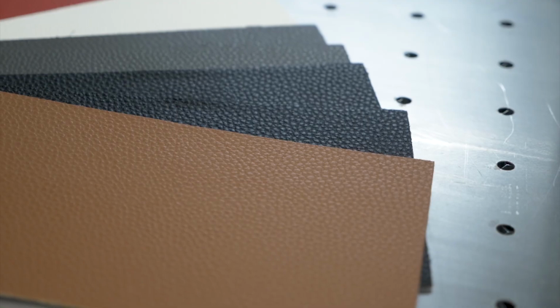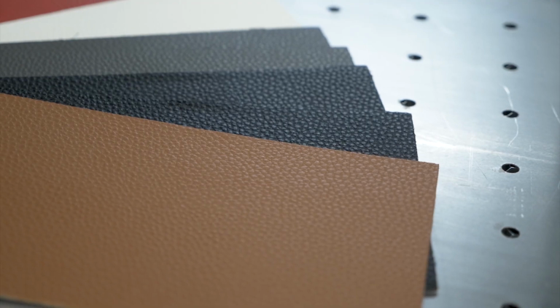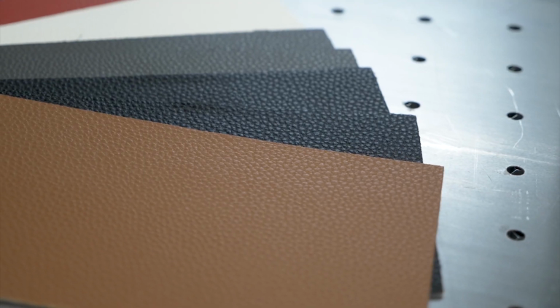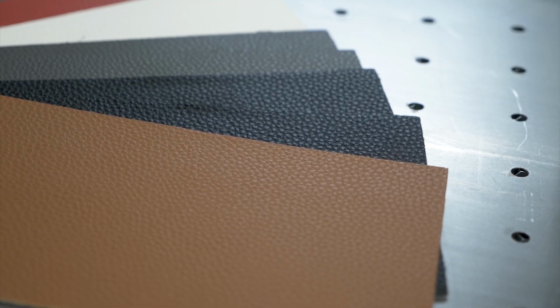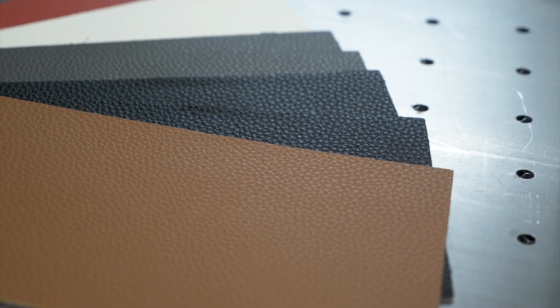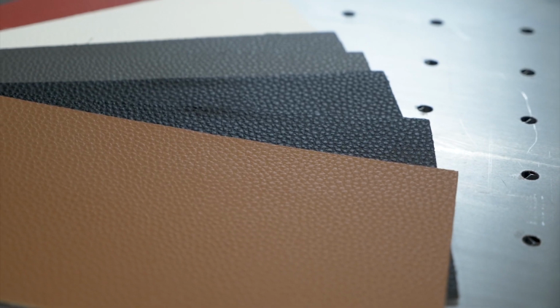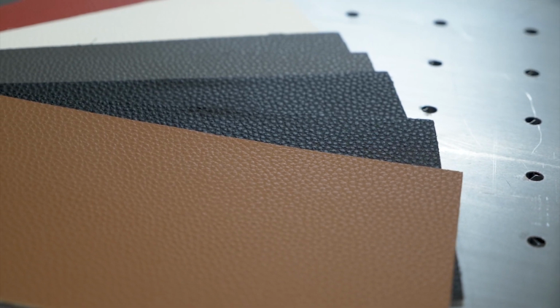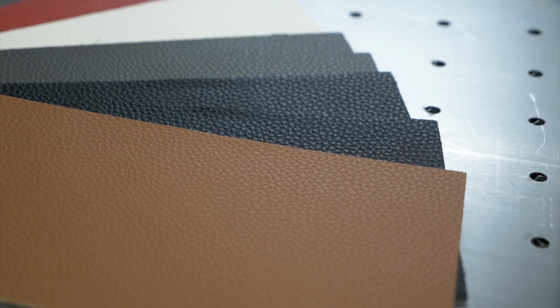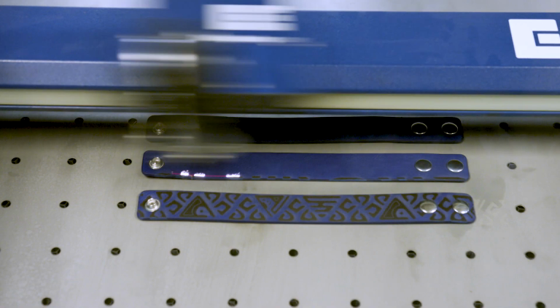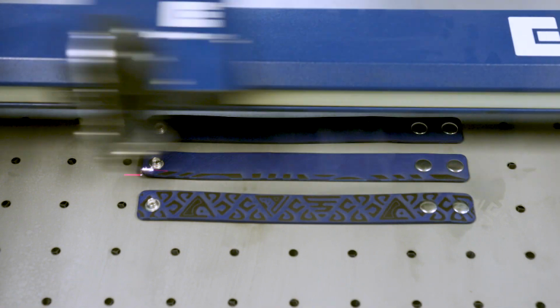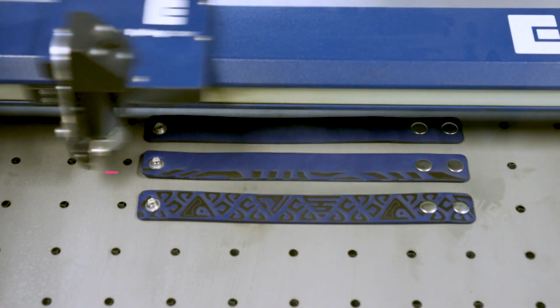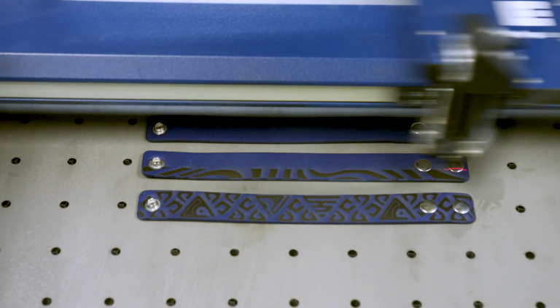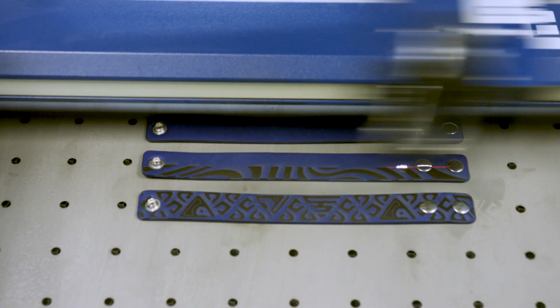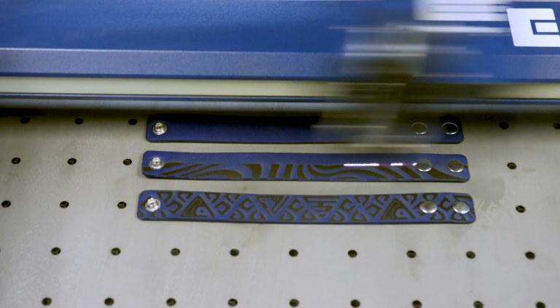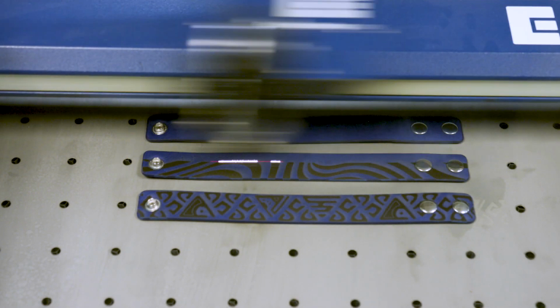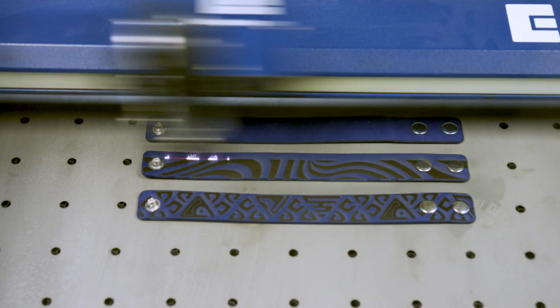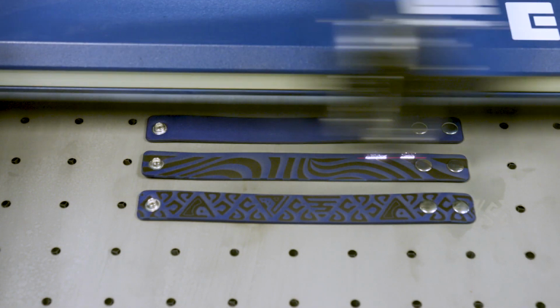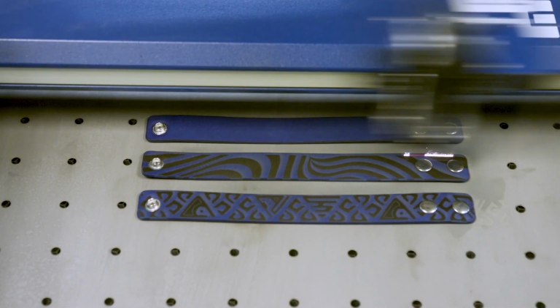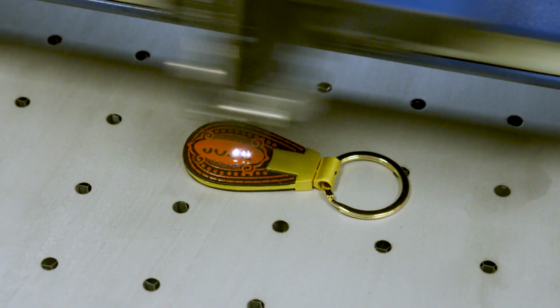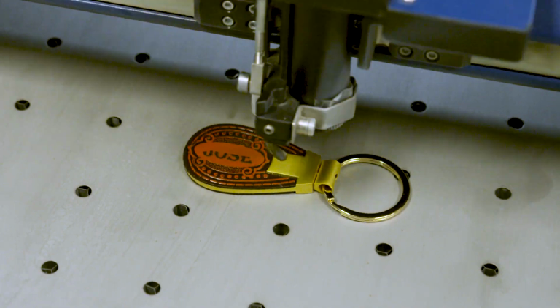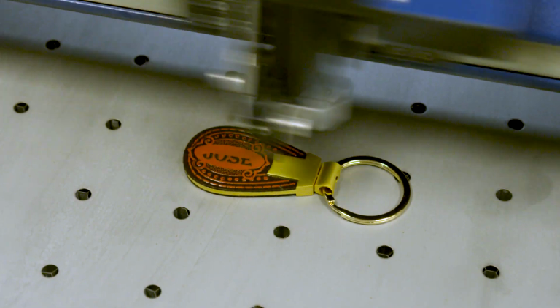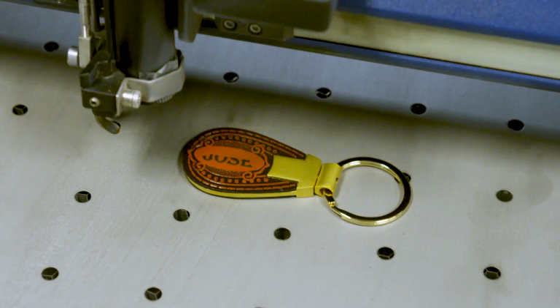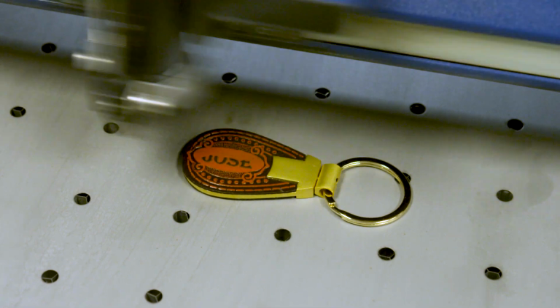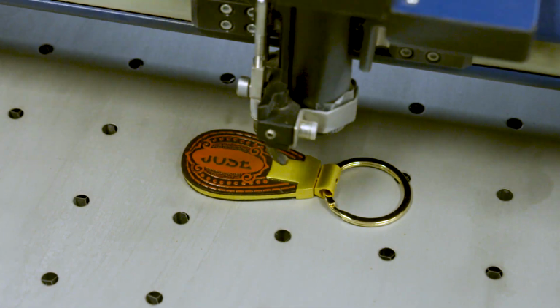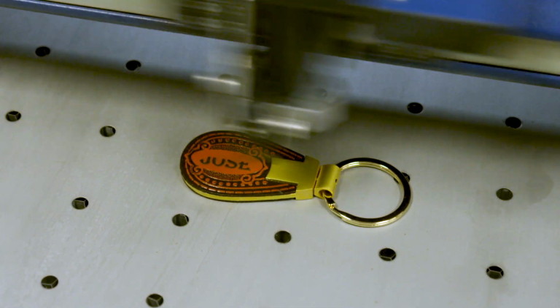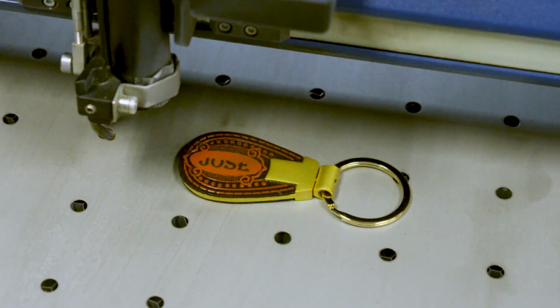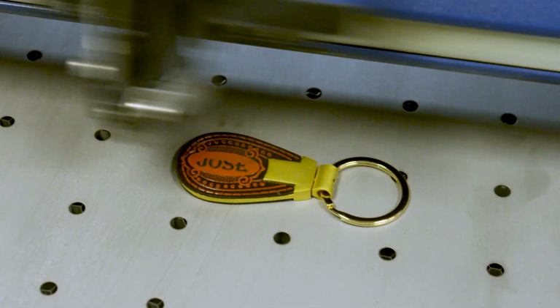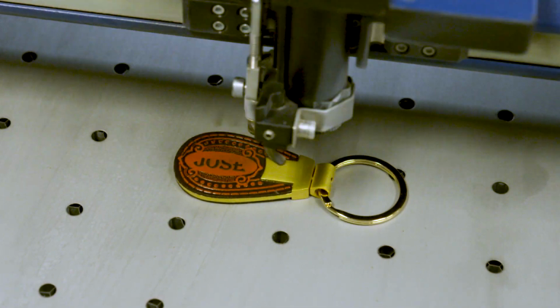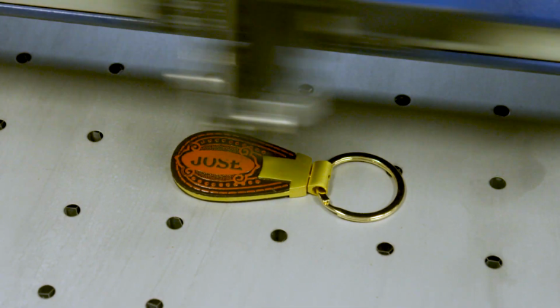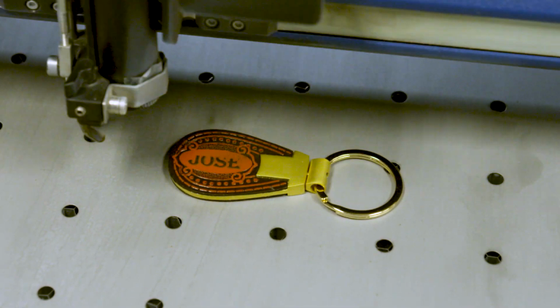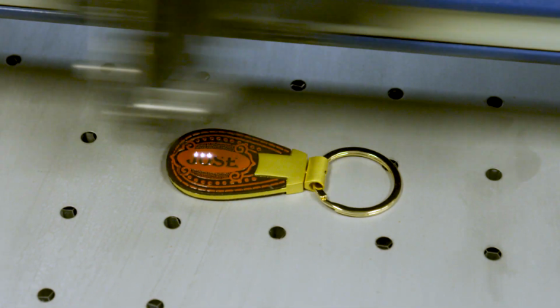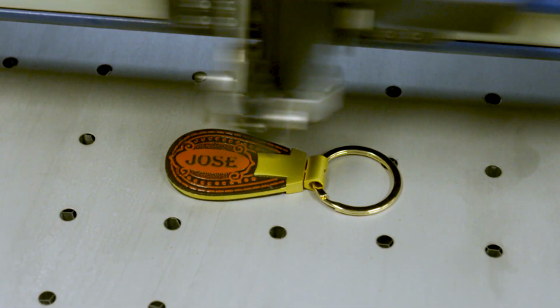A laser even works well with PVC-free synthetic leathers. Often a lower cost and lower maintenance material option, faux leather further expands your opportunities for customization and creation.